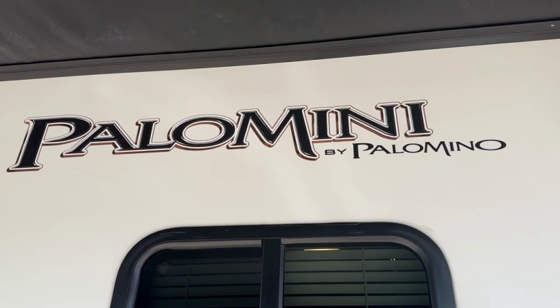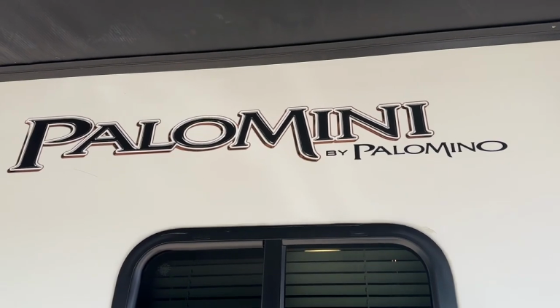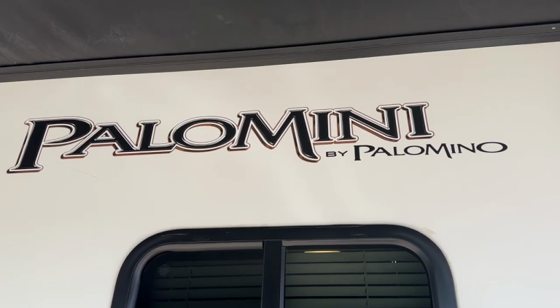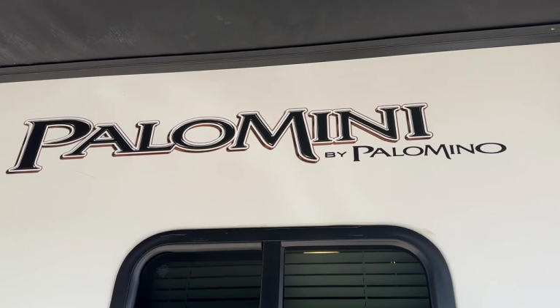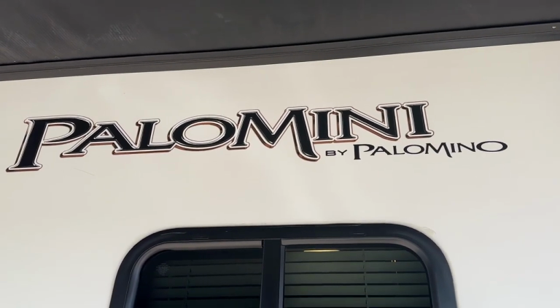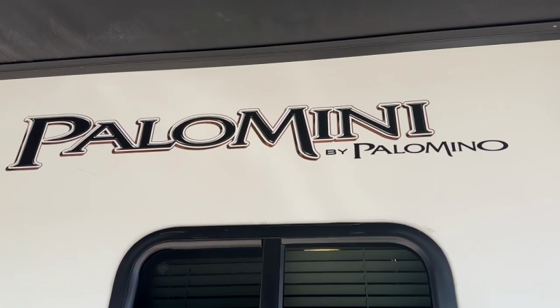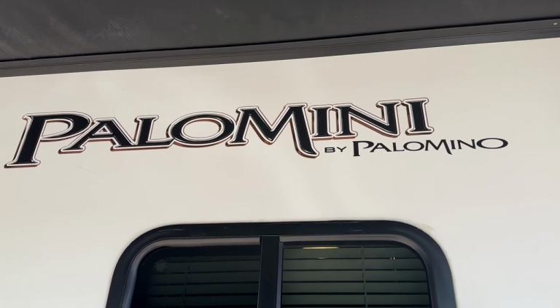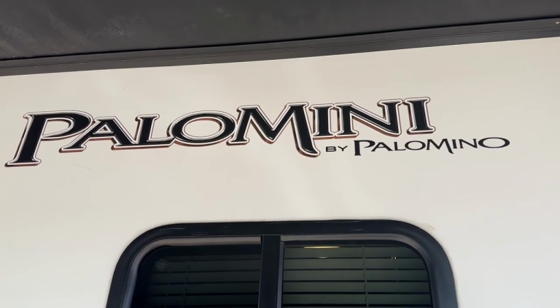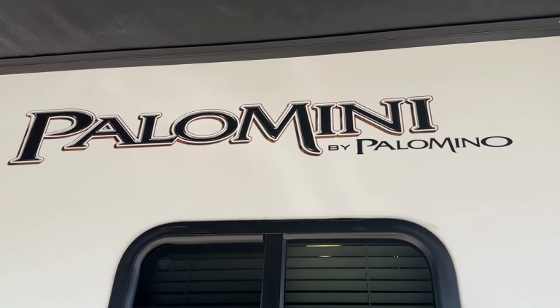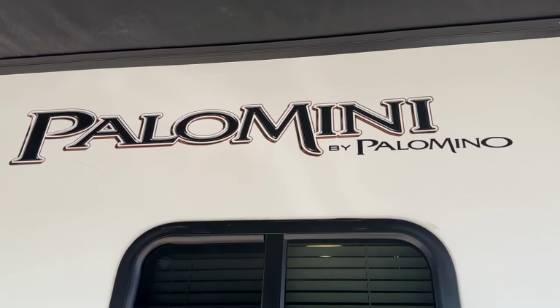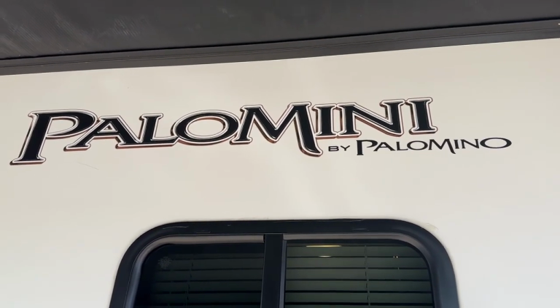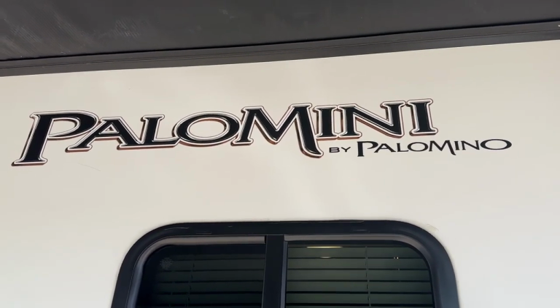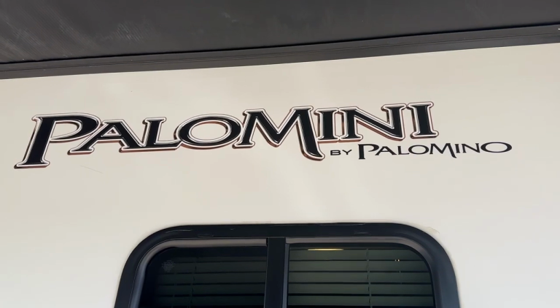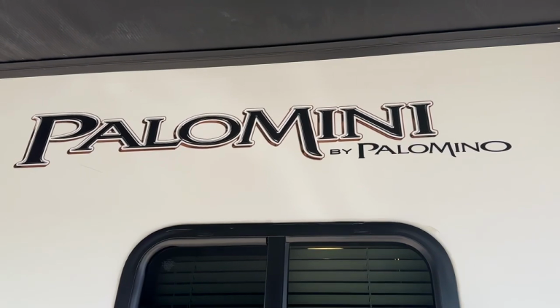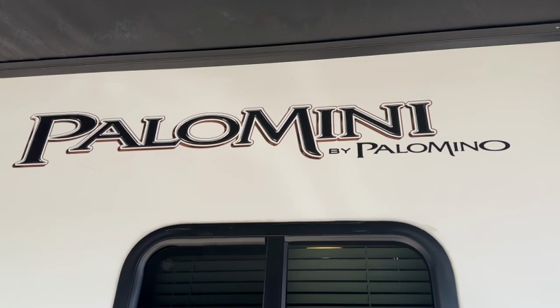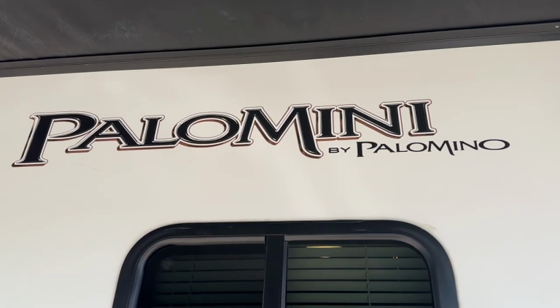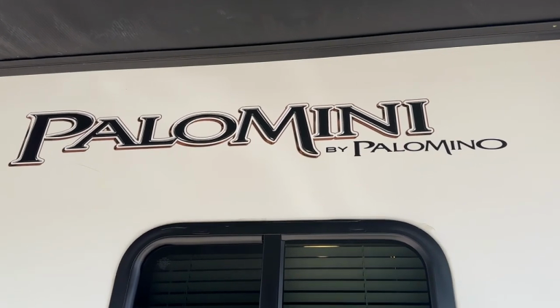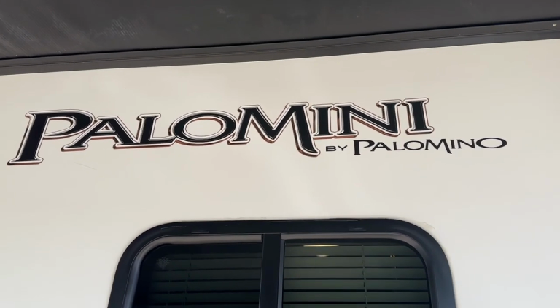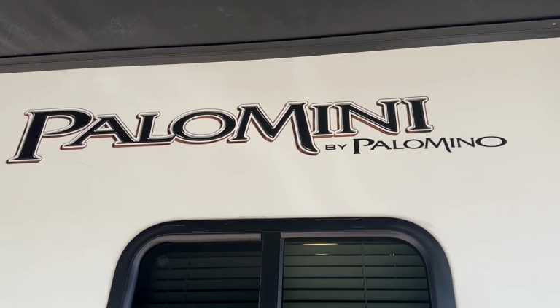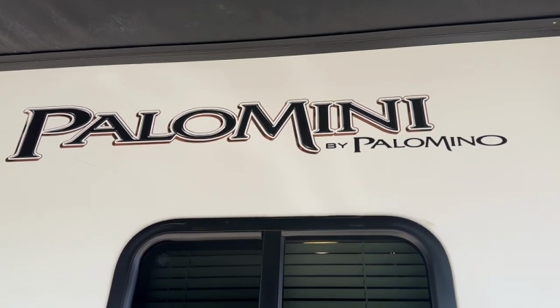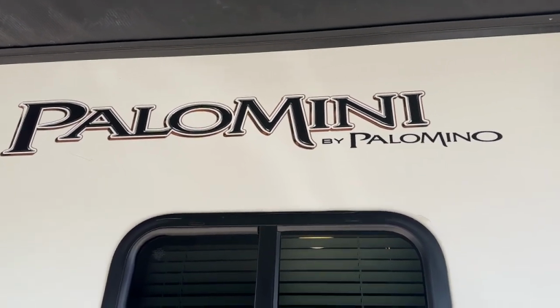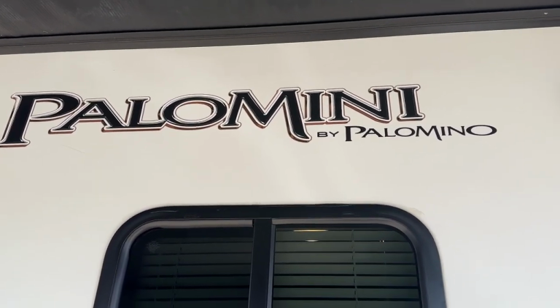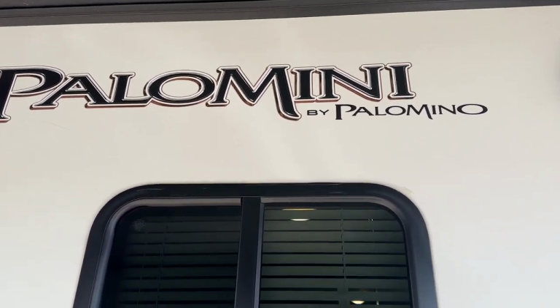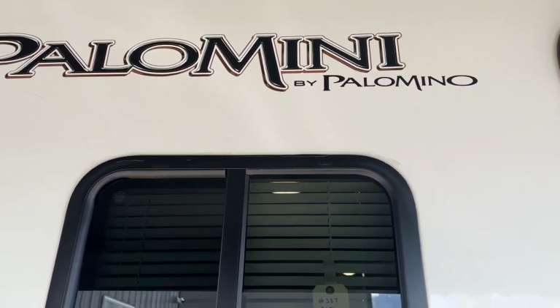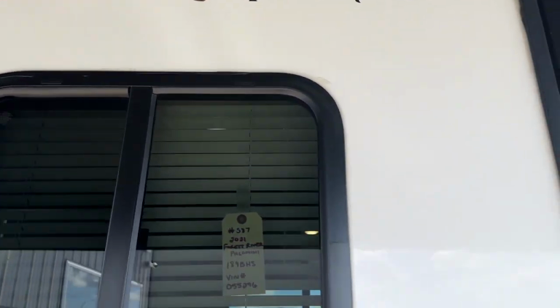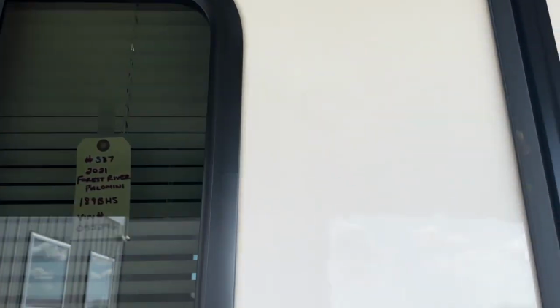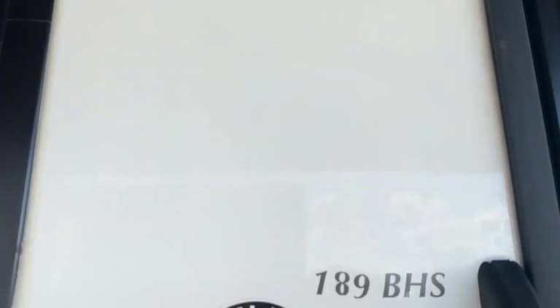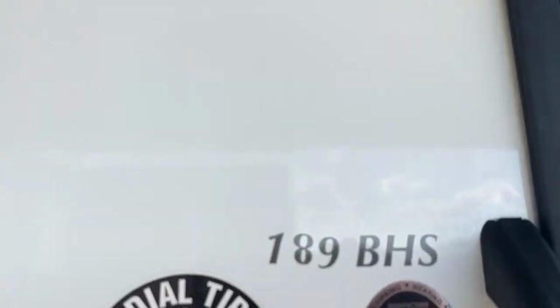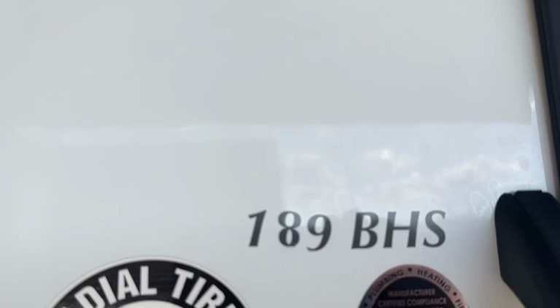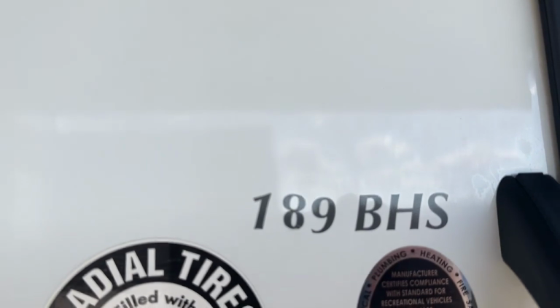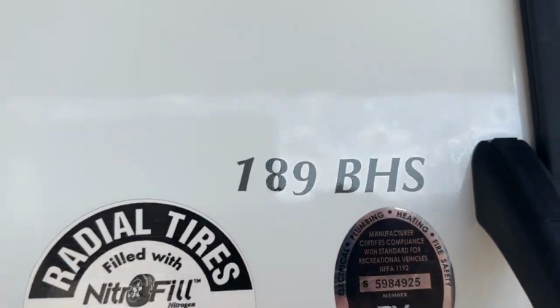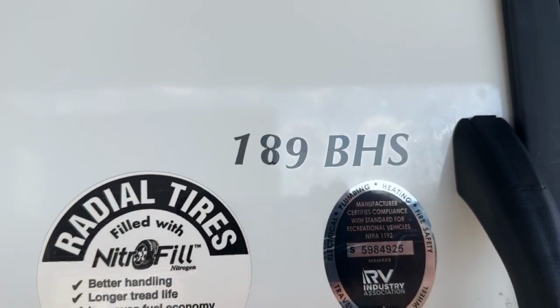Hi, this is a video tour of our 2021 Forest River Palomino Palomini, and the model number is the 189BHS.